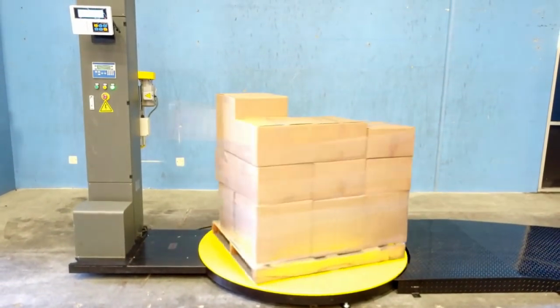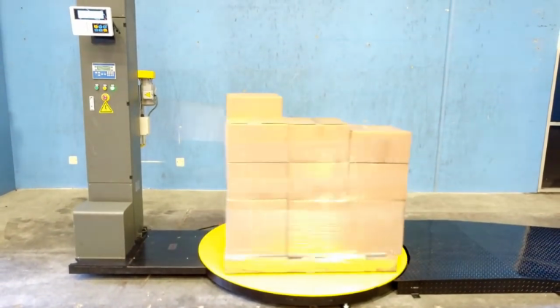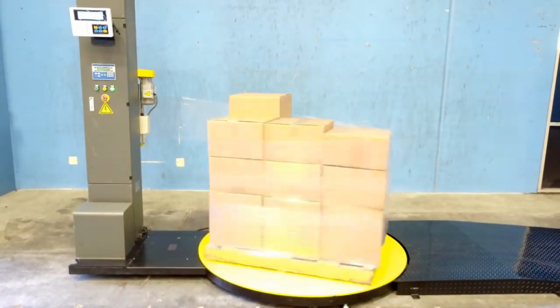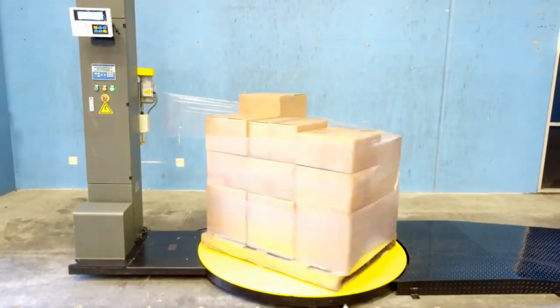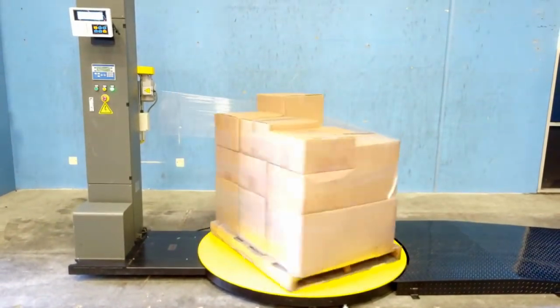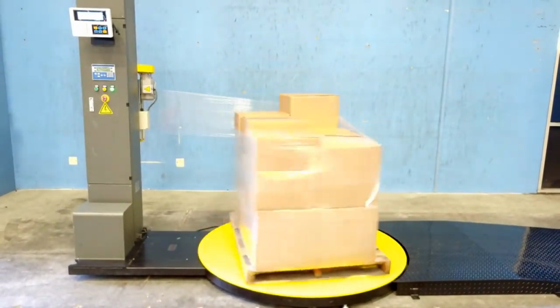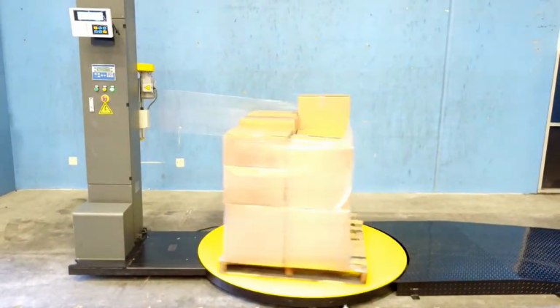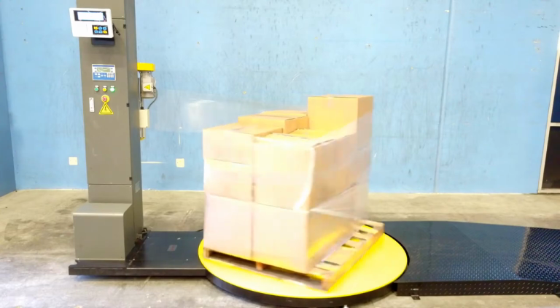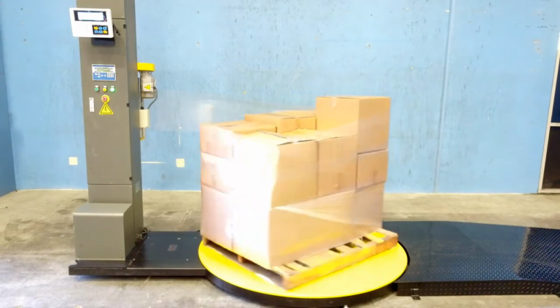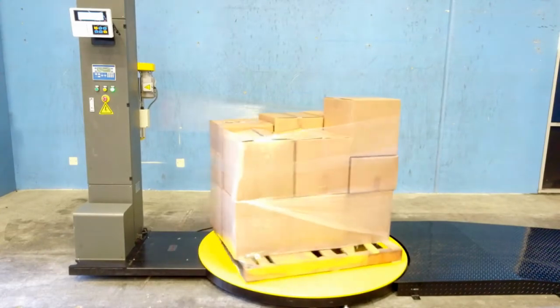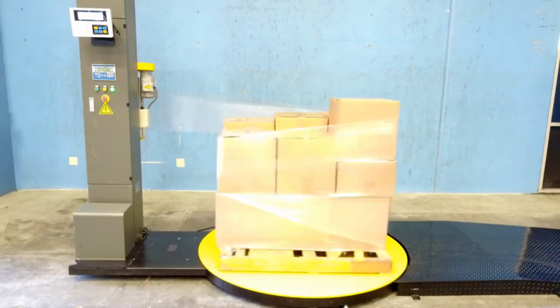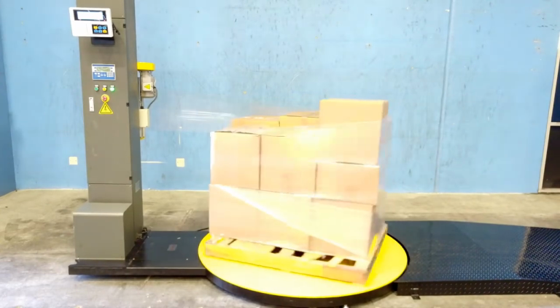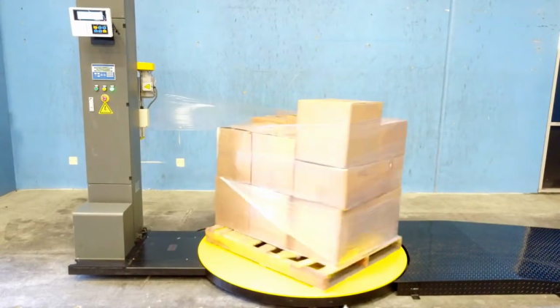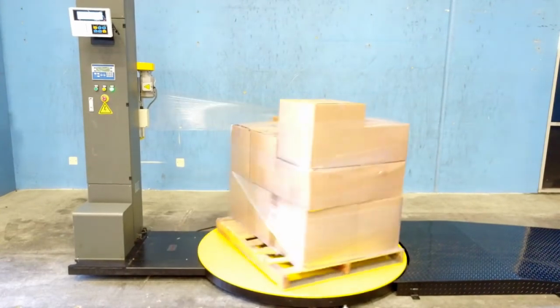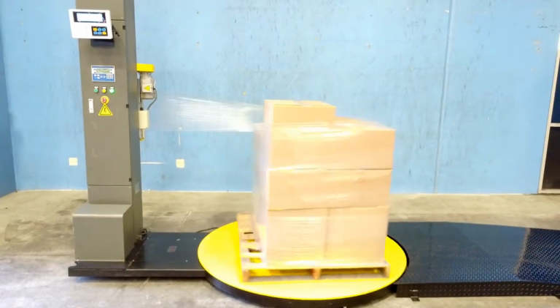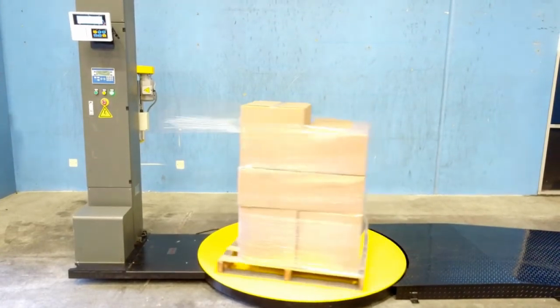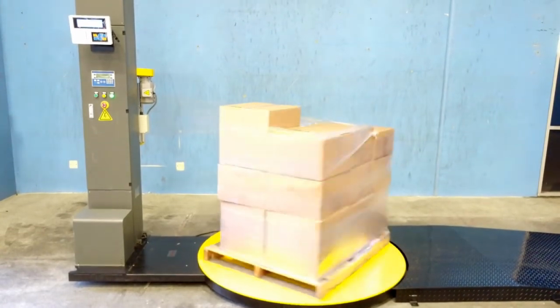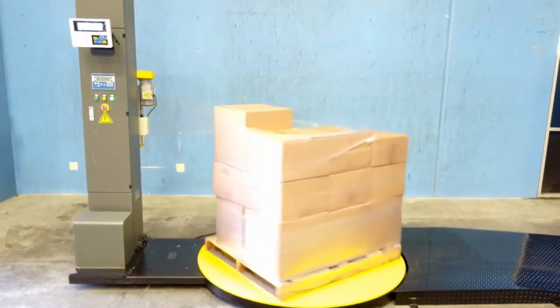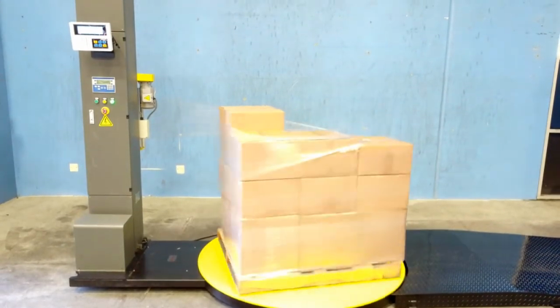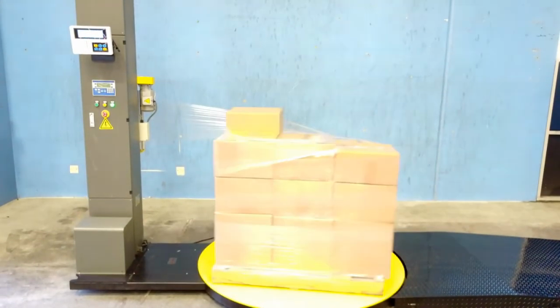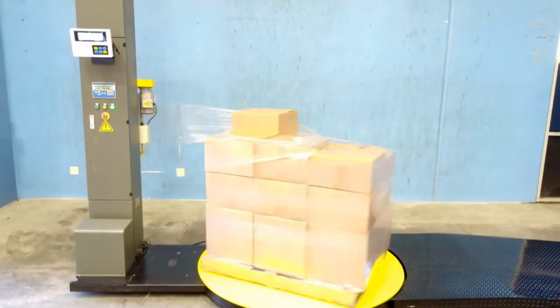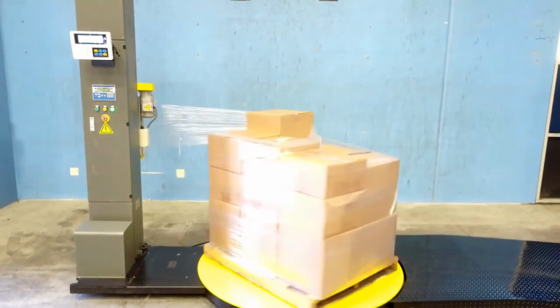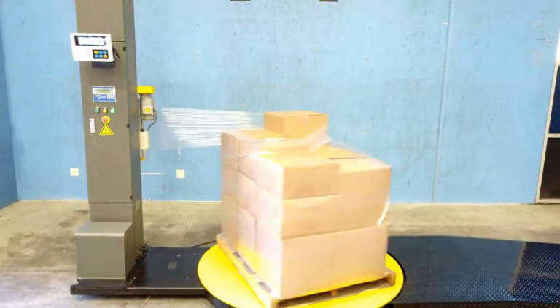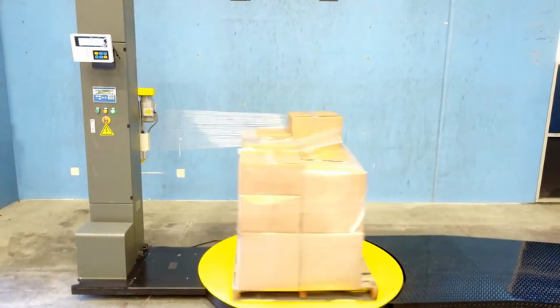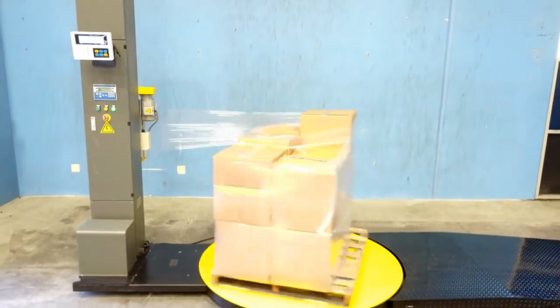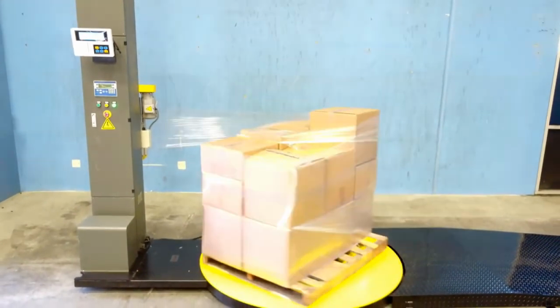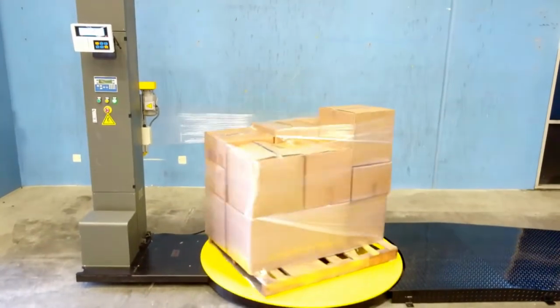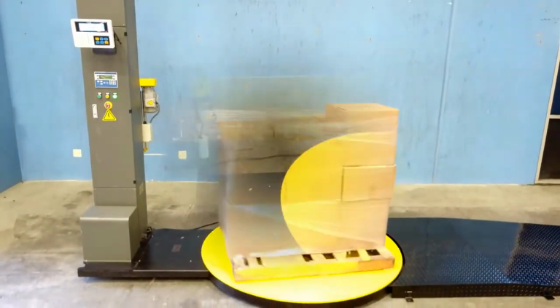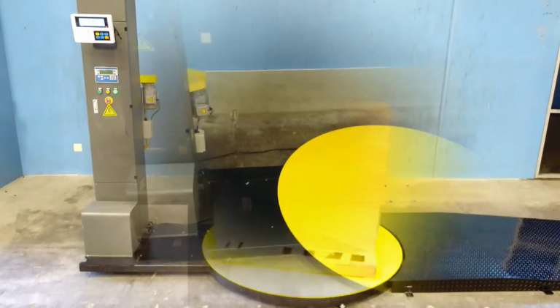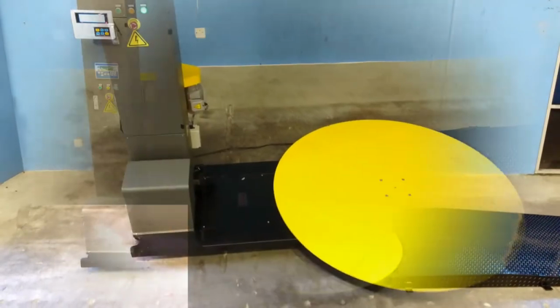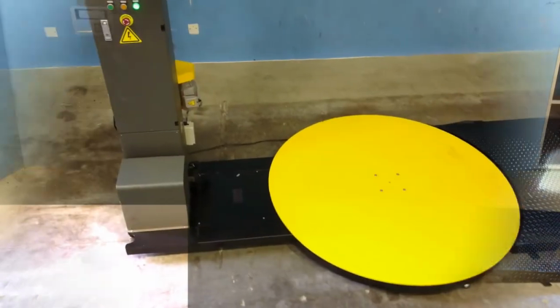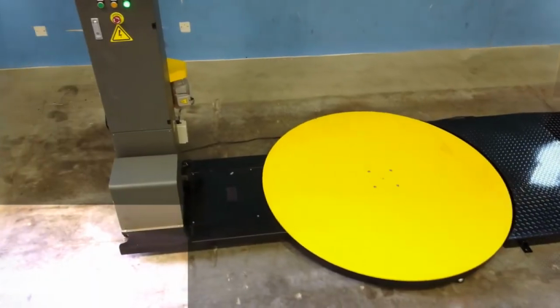You also have an option of customizing One Stop with a ramp or a safety bumper for ease of access and protection from forklifts bumping into the machine.